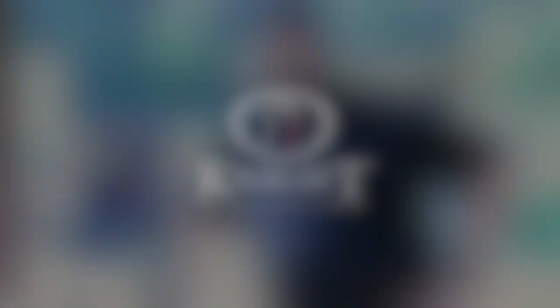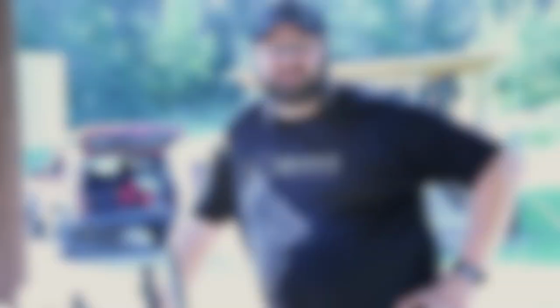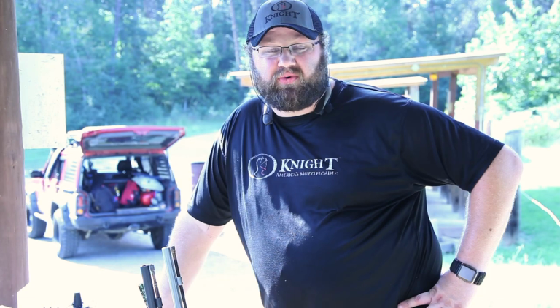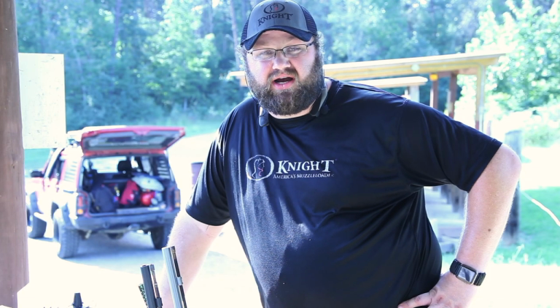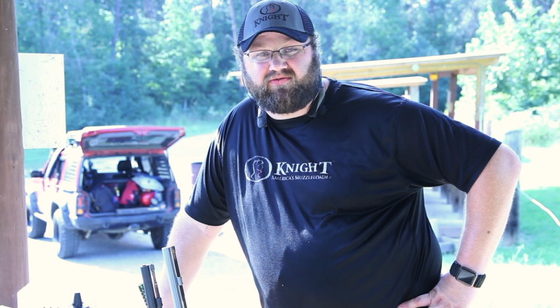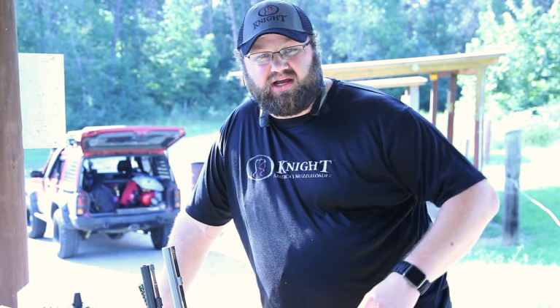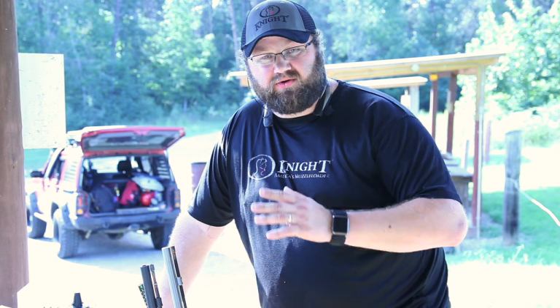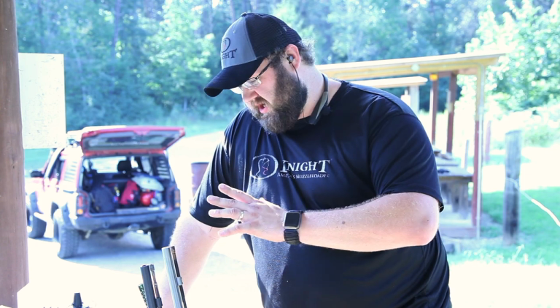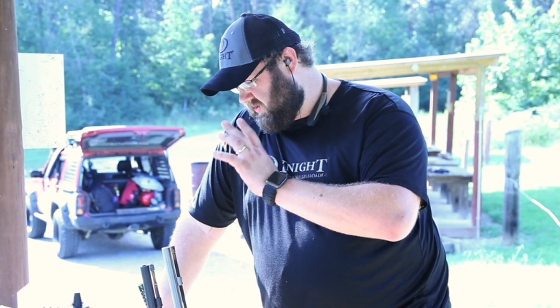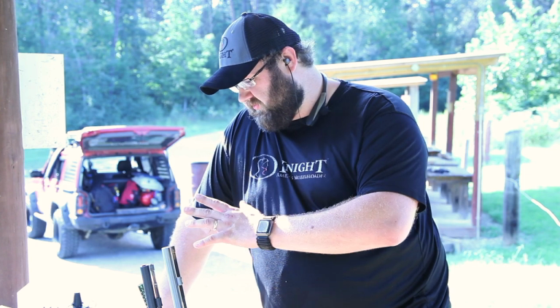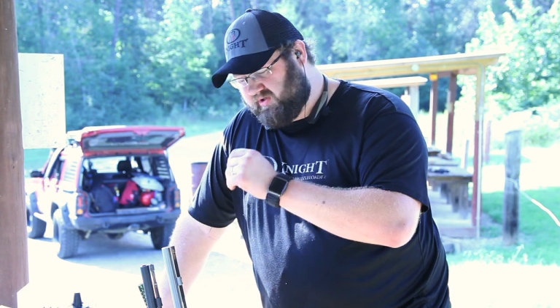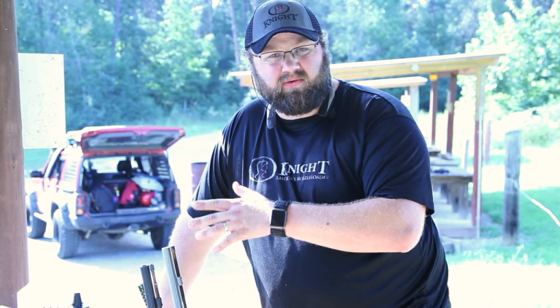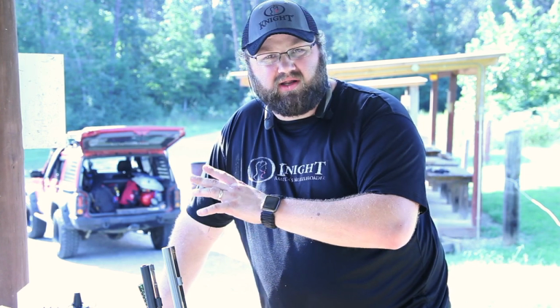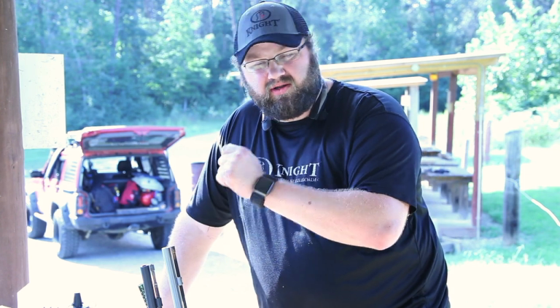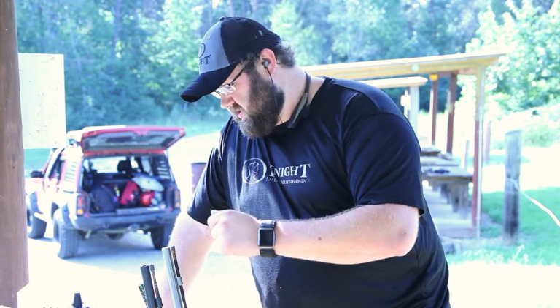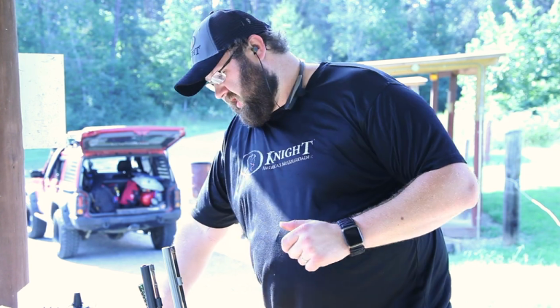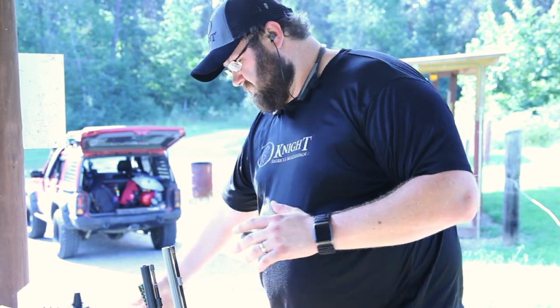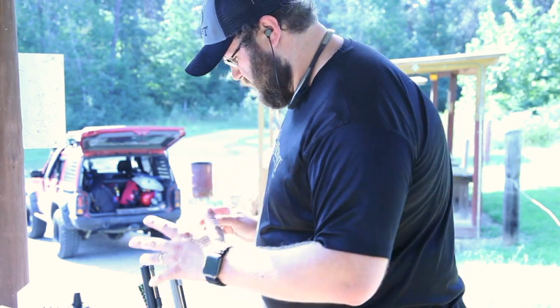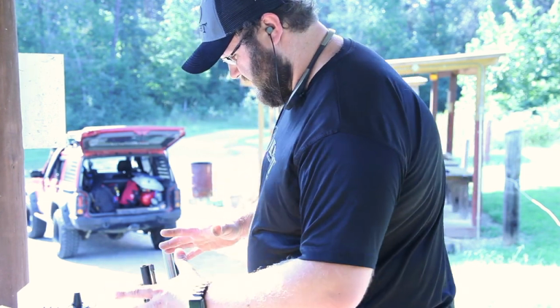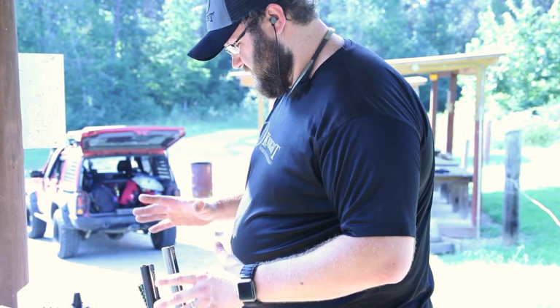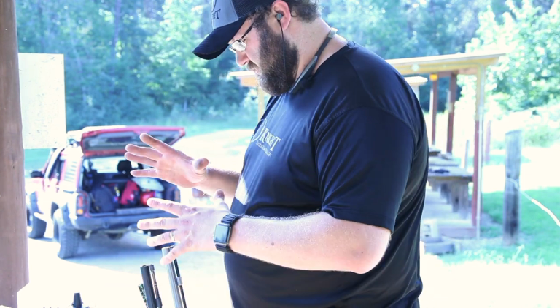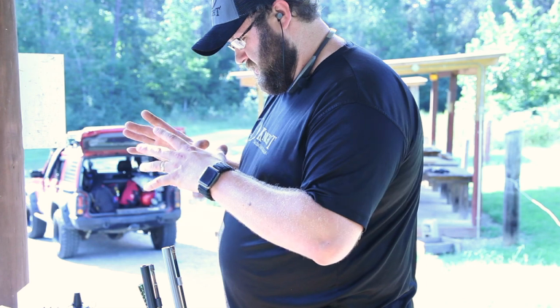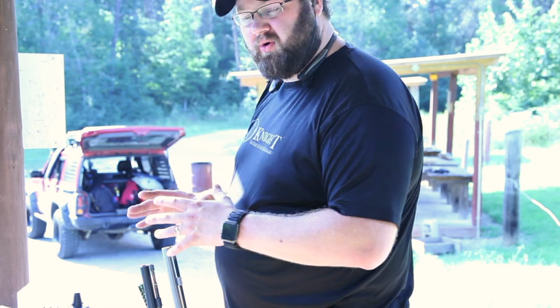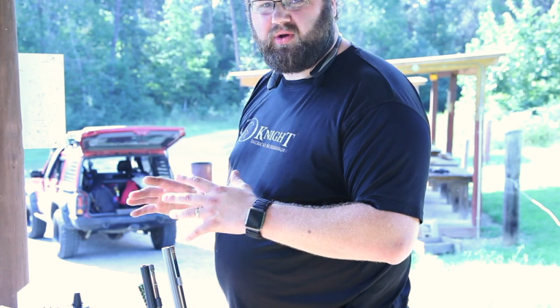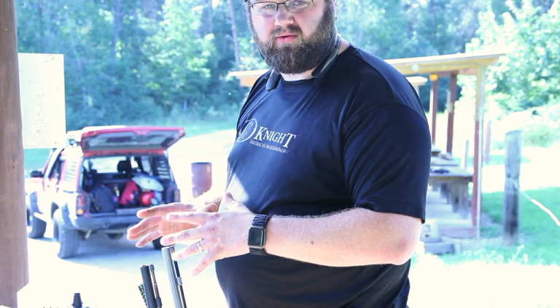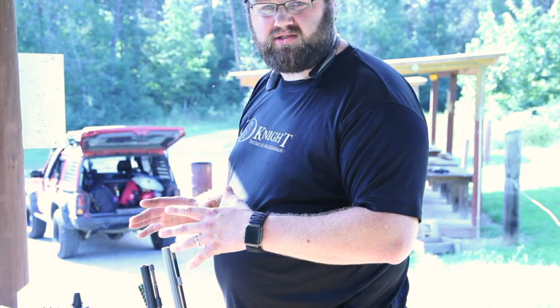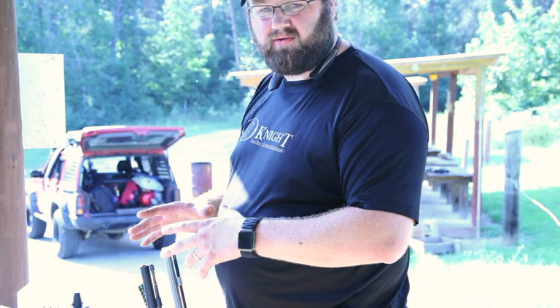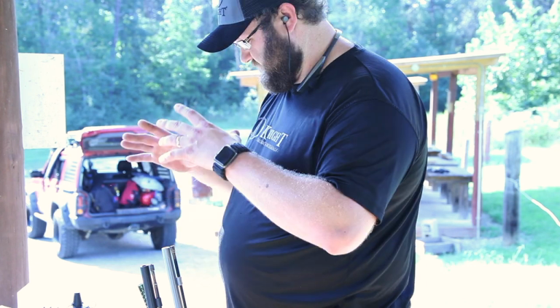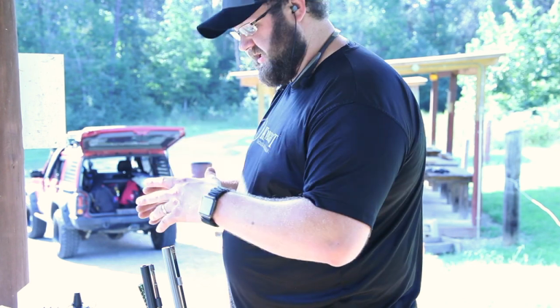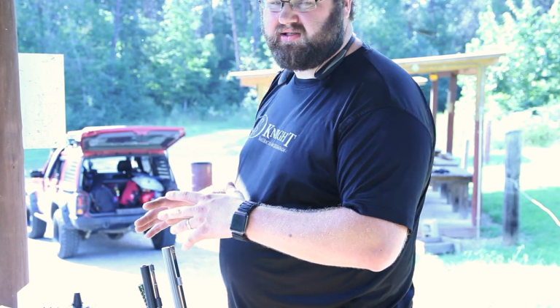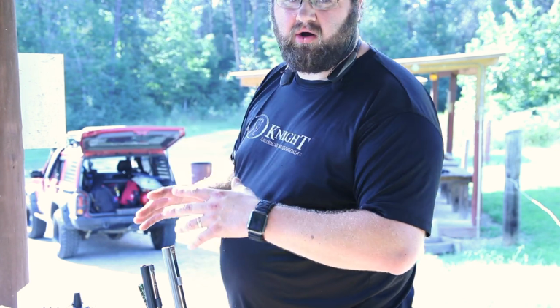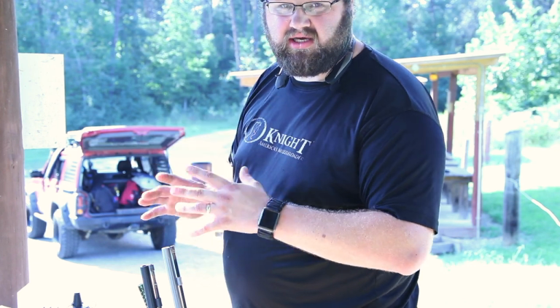This is Justin Perry with Knight Rifles. Today we're going to show you how to load a rifle and the proper way to load it. A few basic things: when you're wanting to shoot accurate with a muzzleloader, consistency in loading is key.